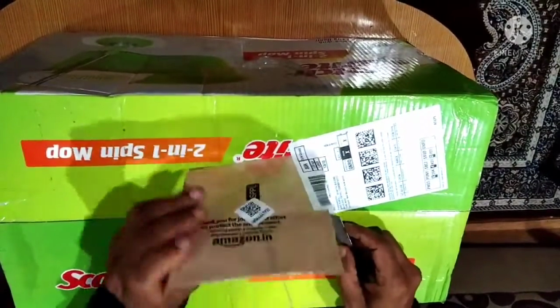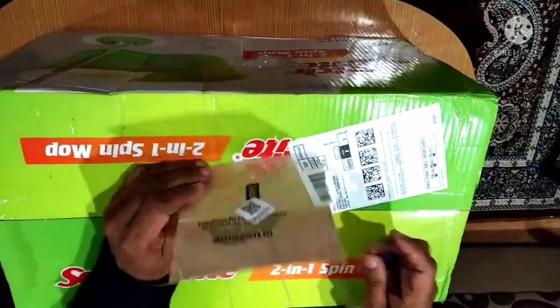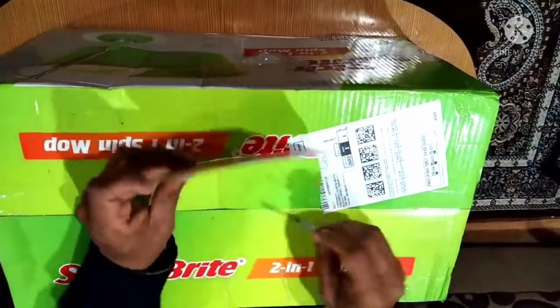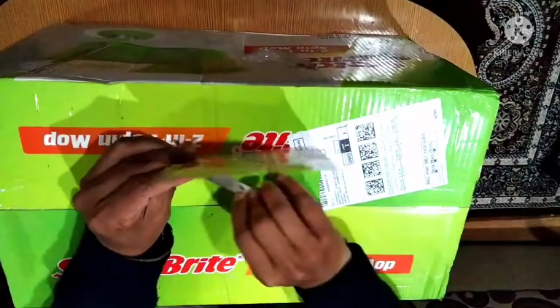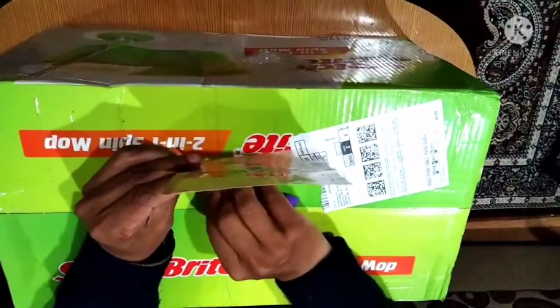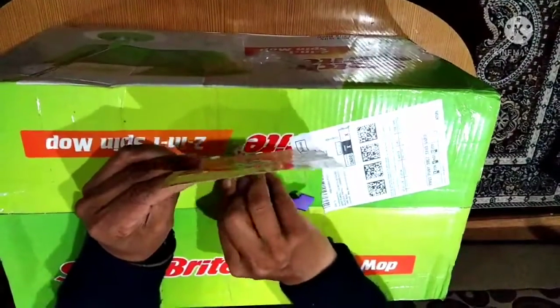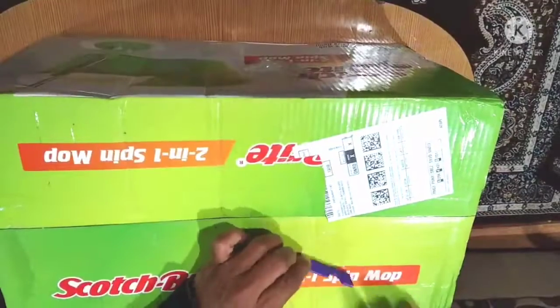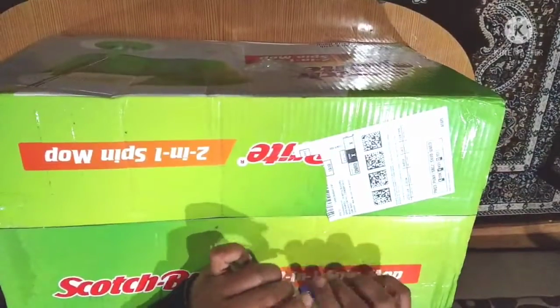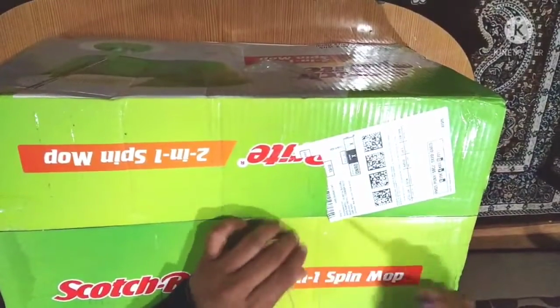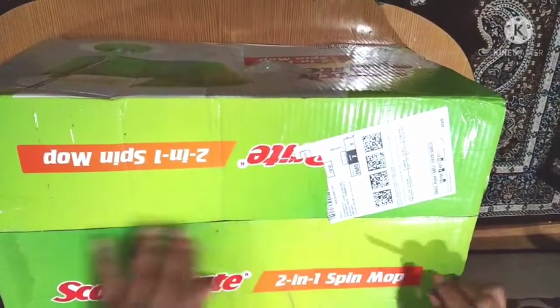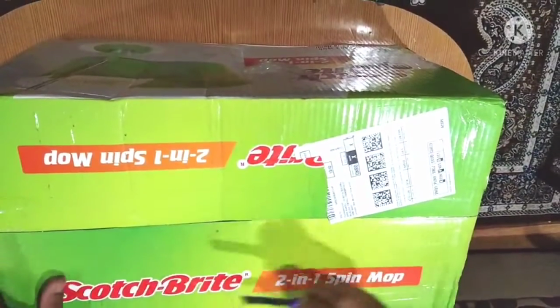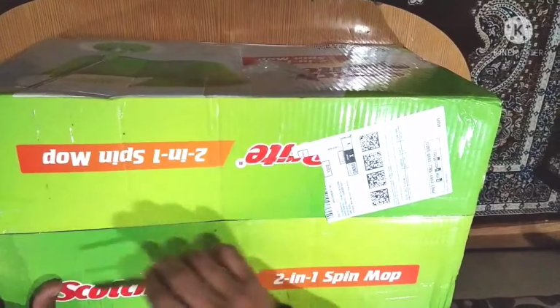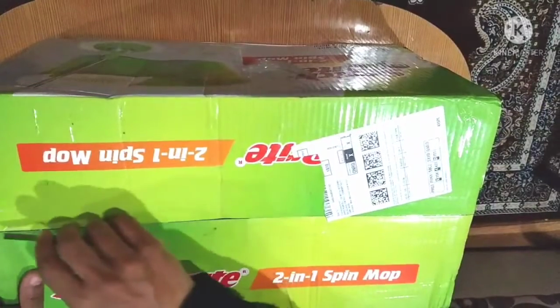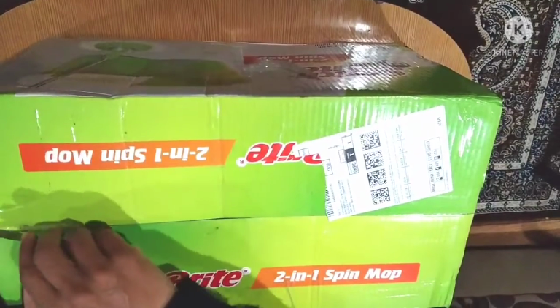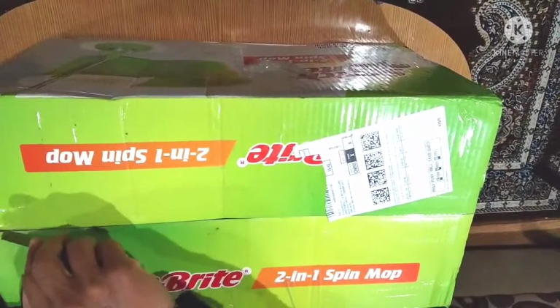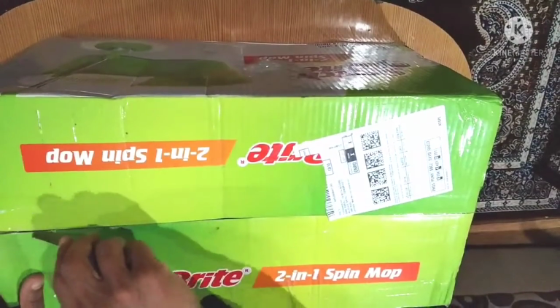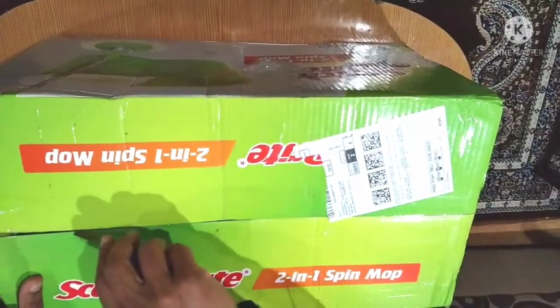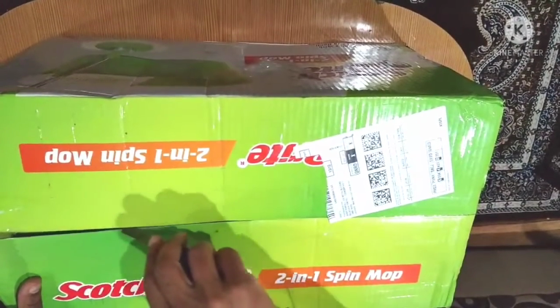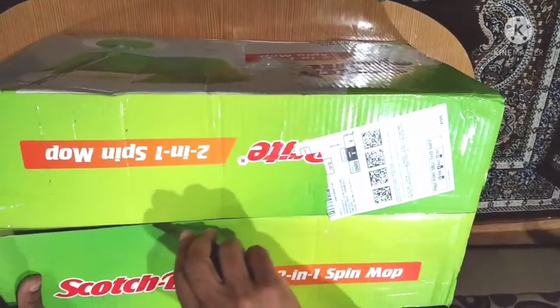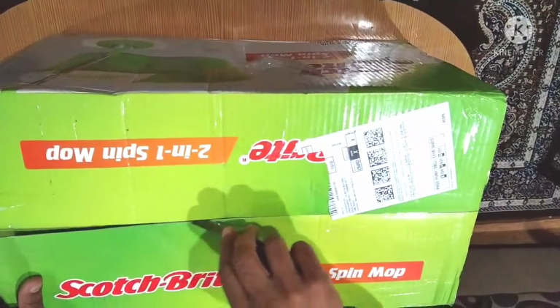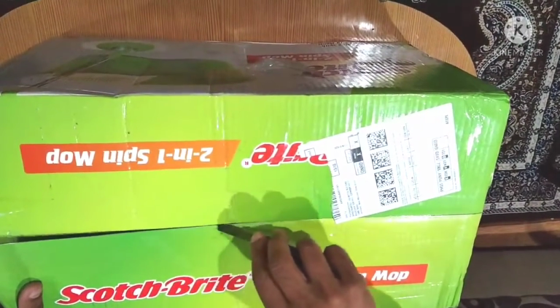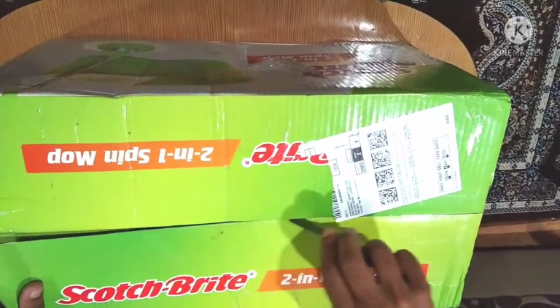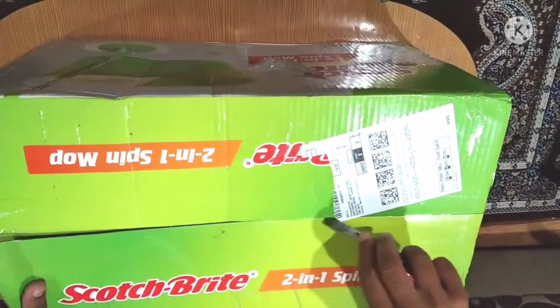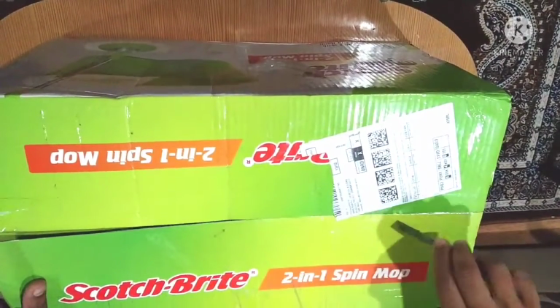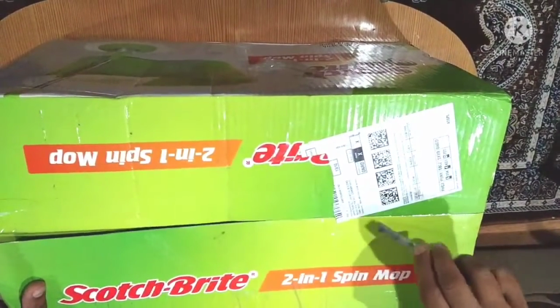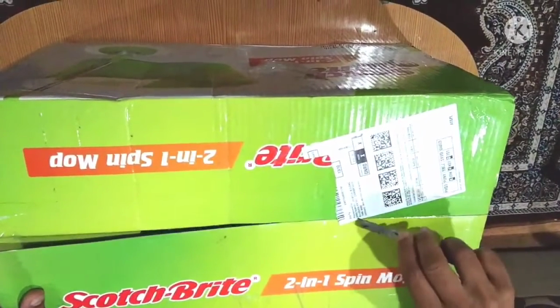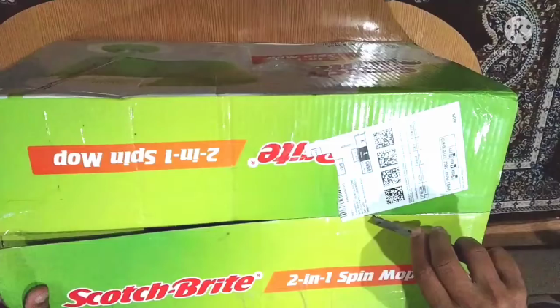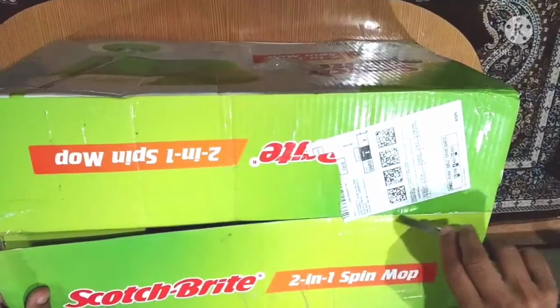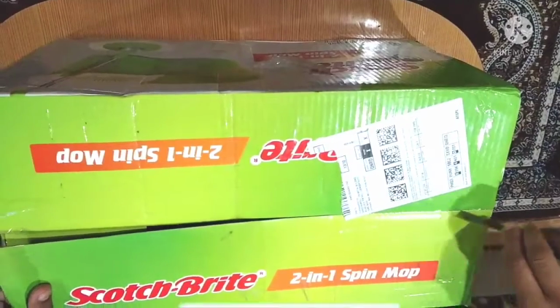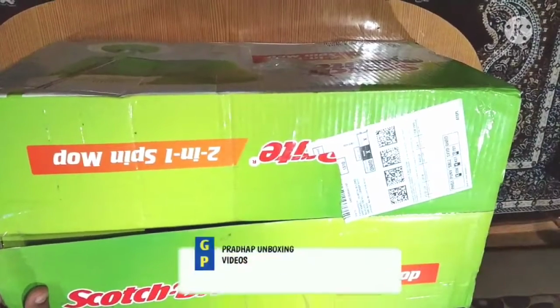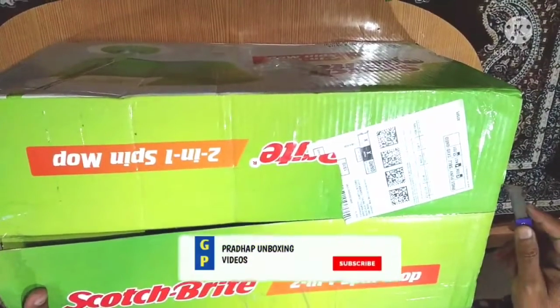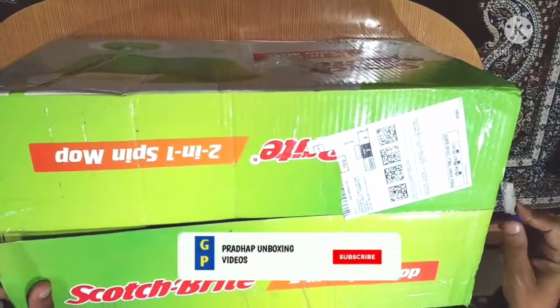This is not the same box. If it just looks at the box, there are many packages. In this package, you can use a cello tape, but you can open it.